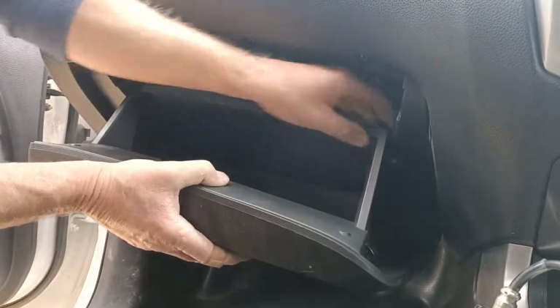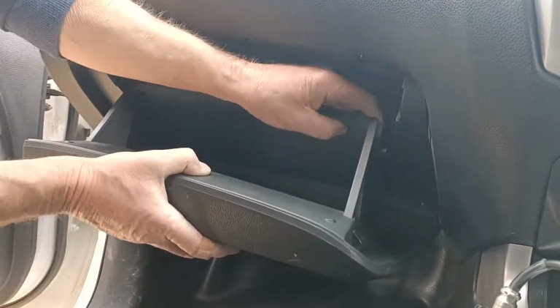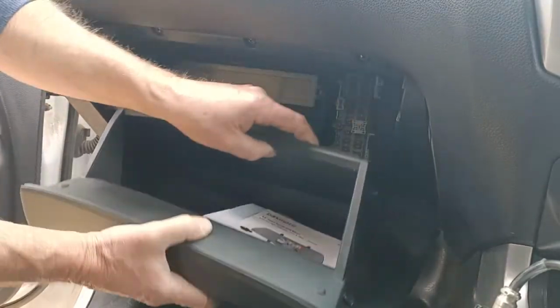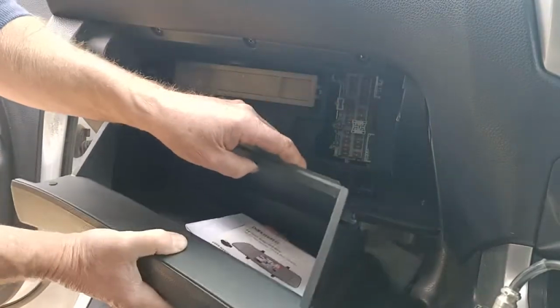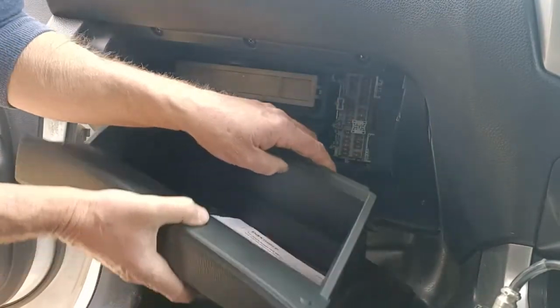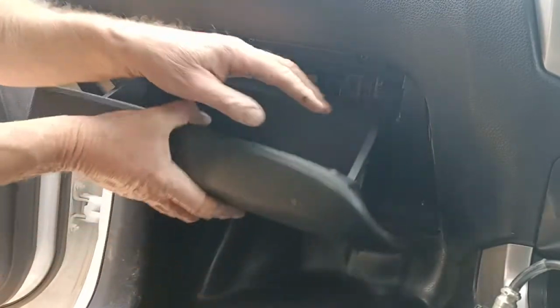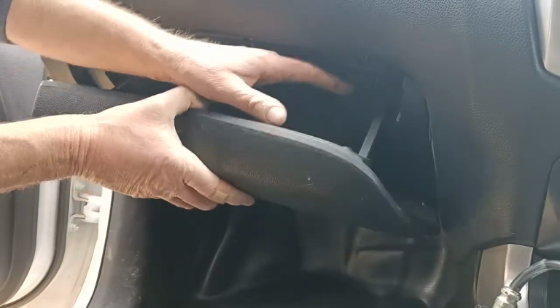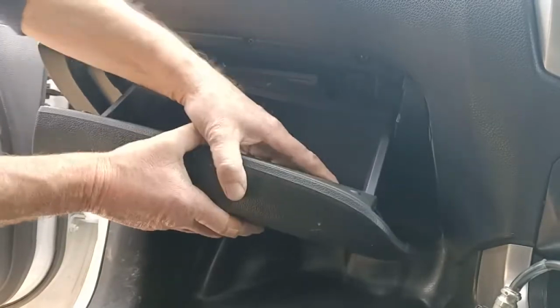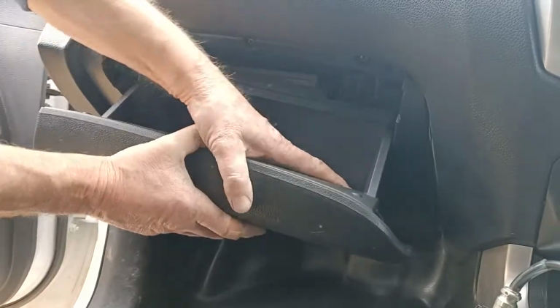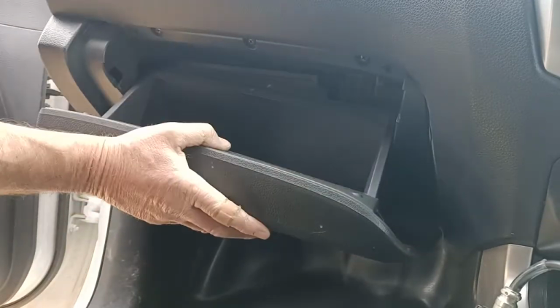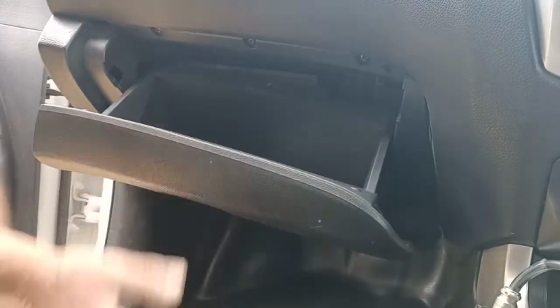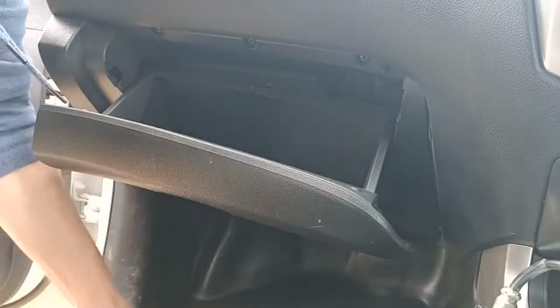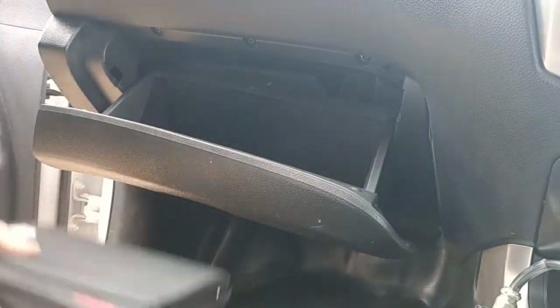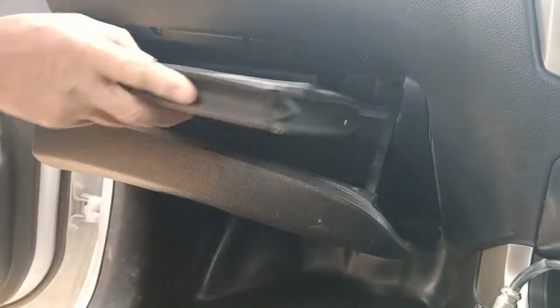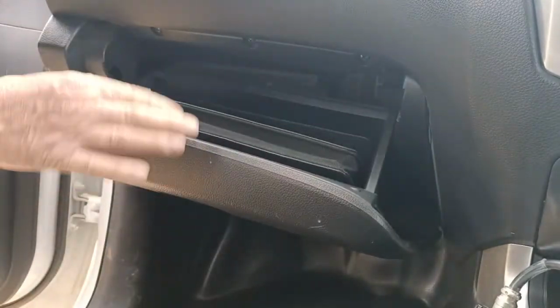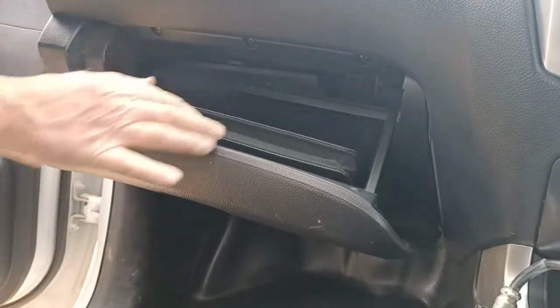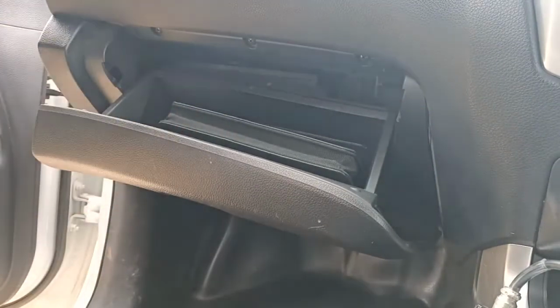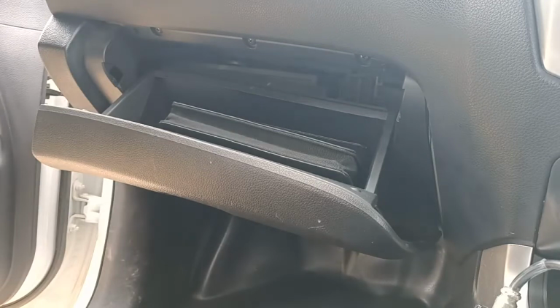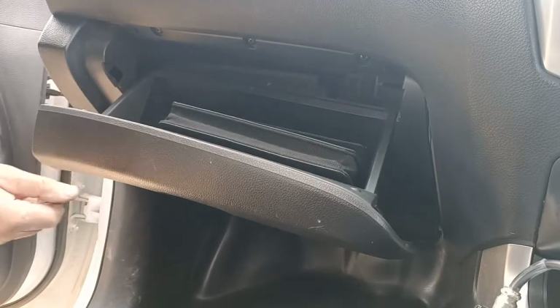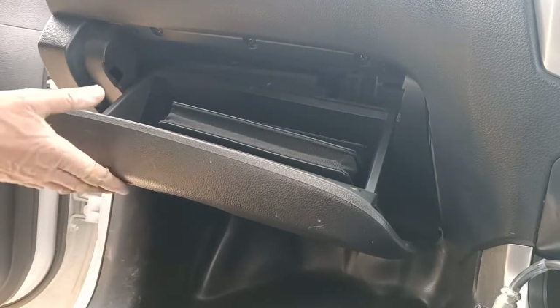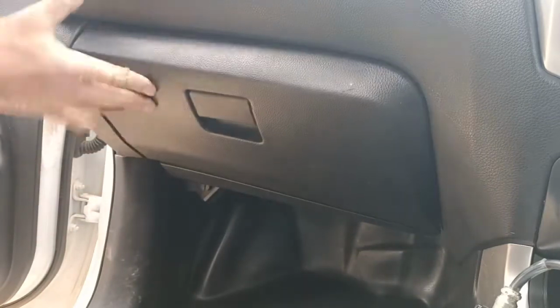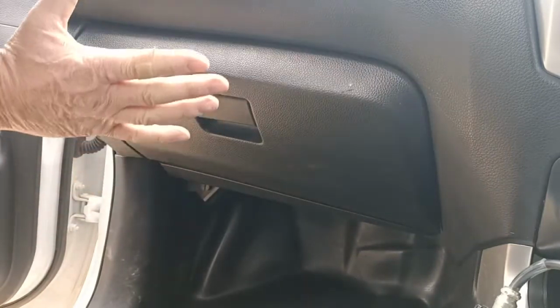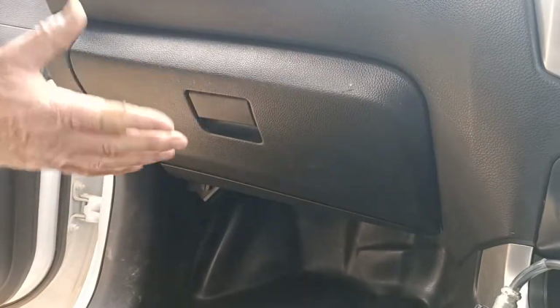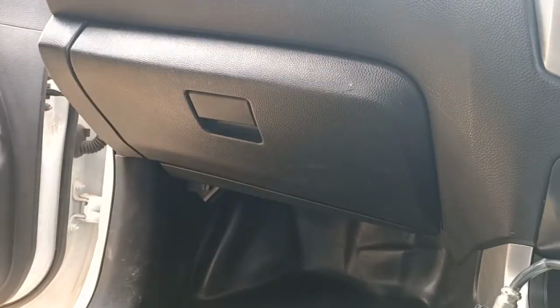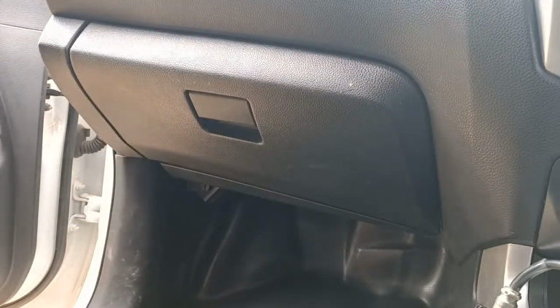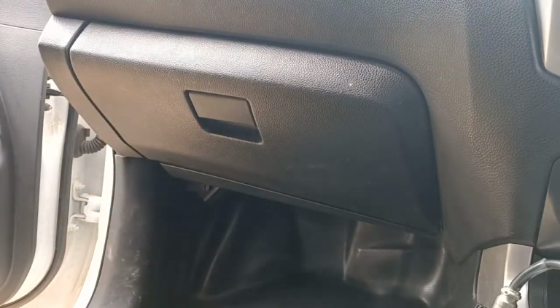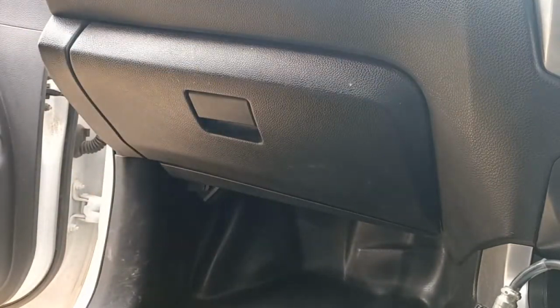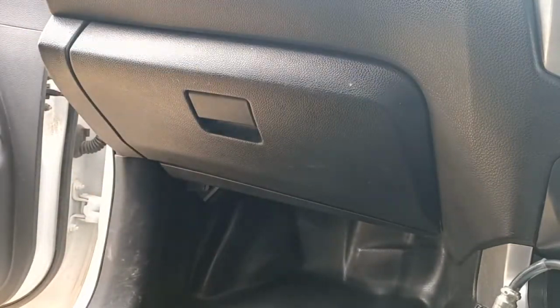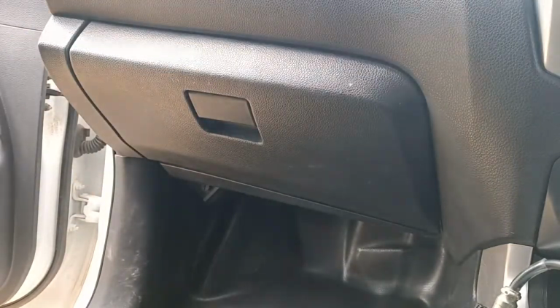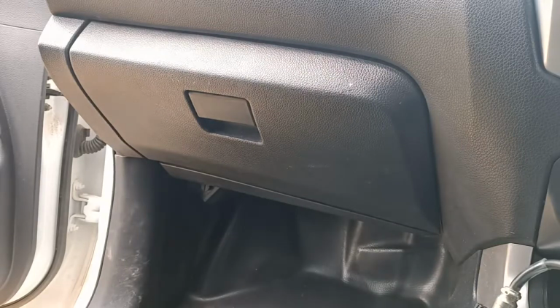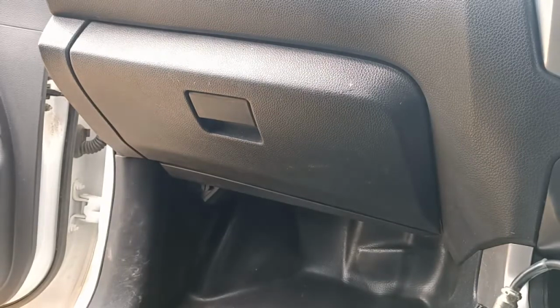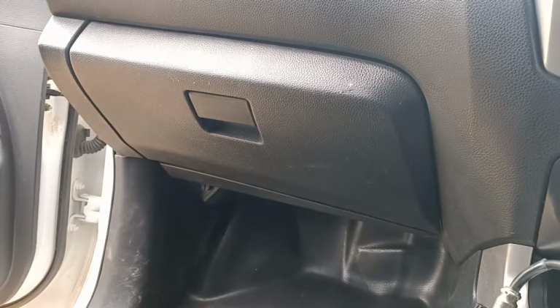And then get these buttons back over the thing there. Put everything back in the glove box — presto, you're done! How about that. Have a good day, see yous all.